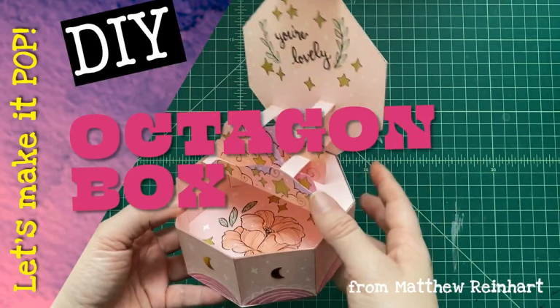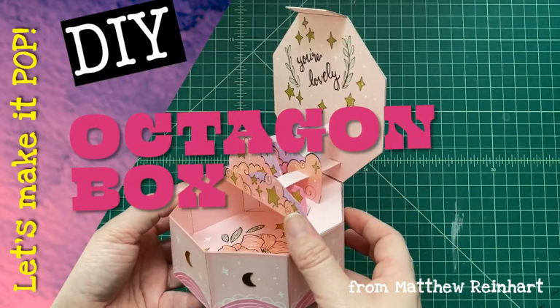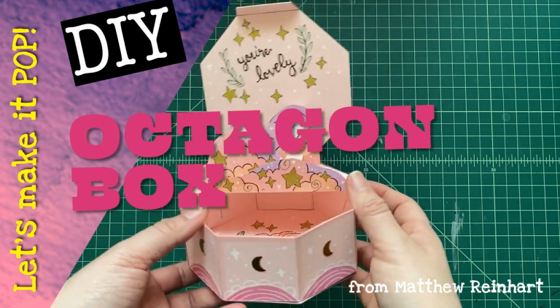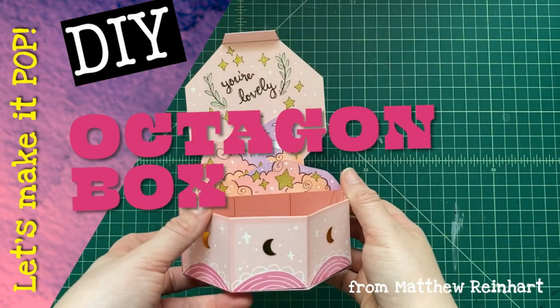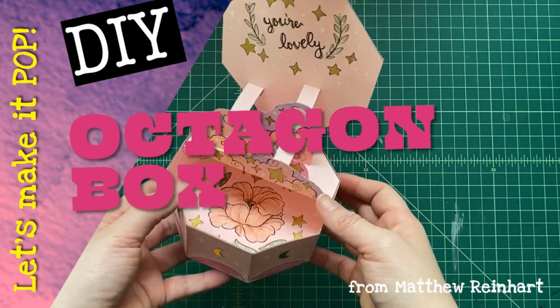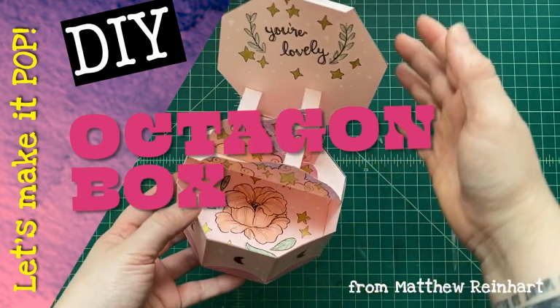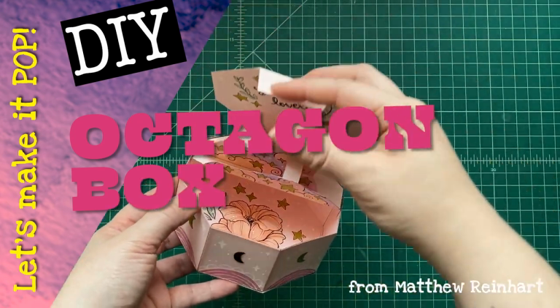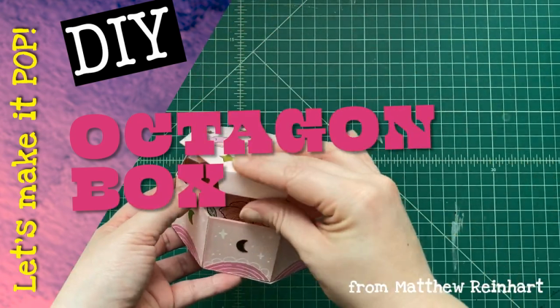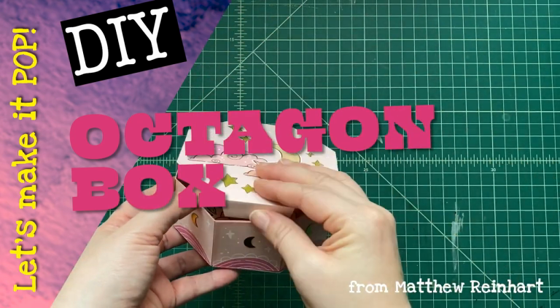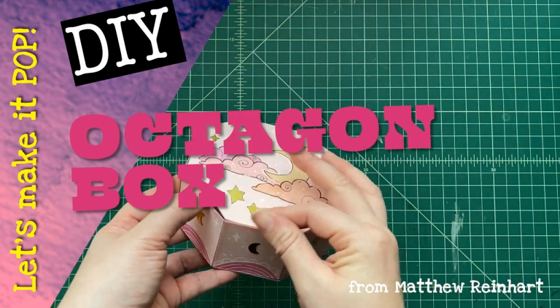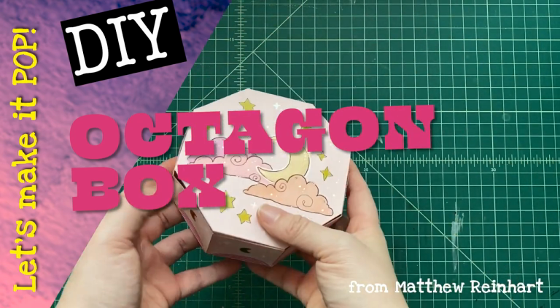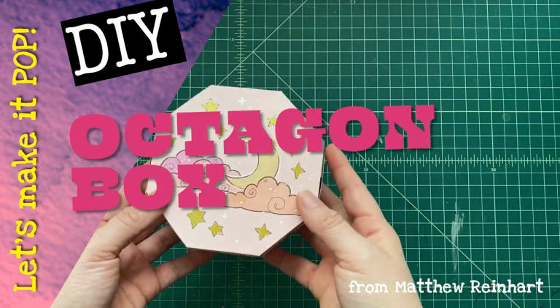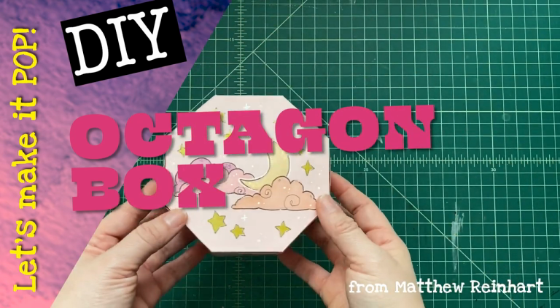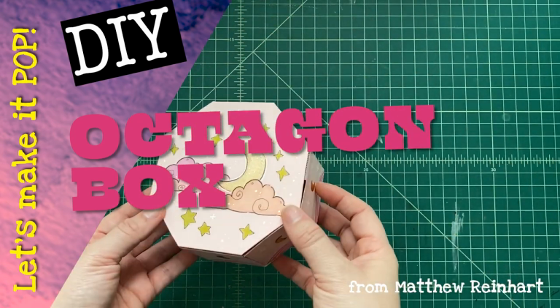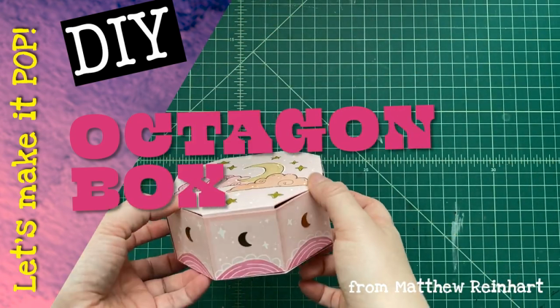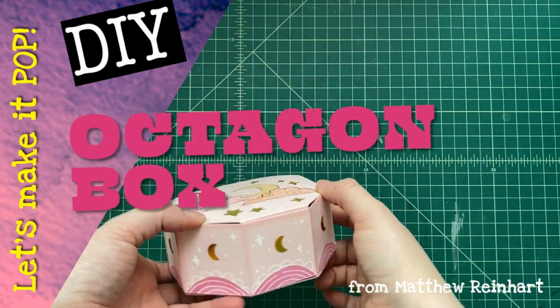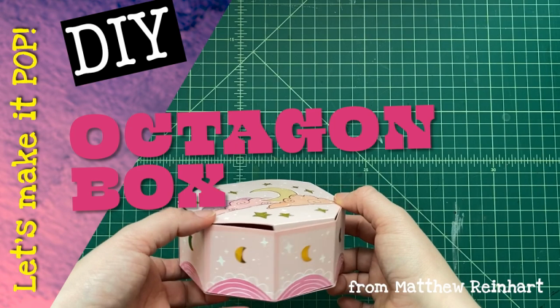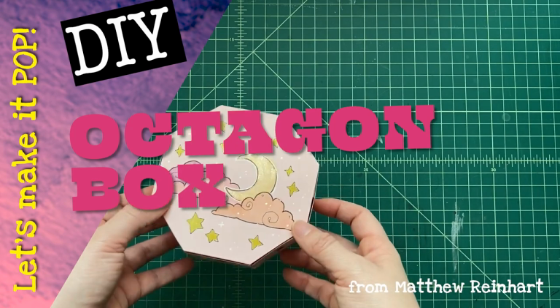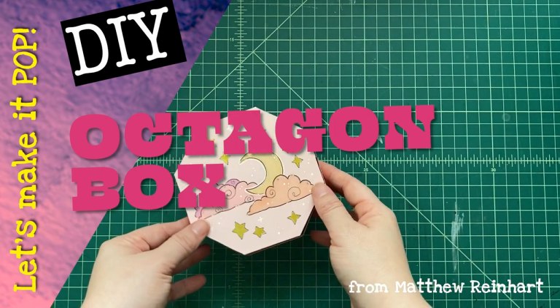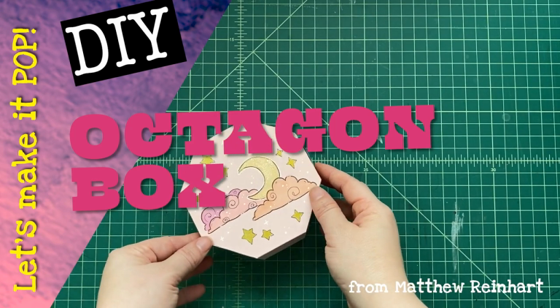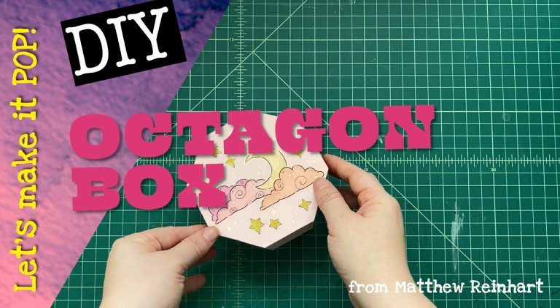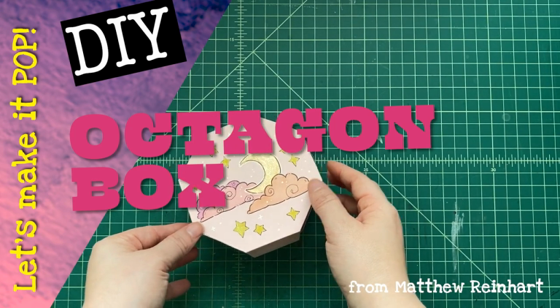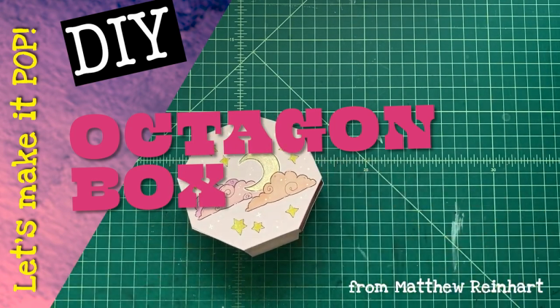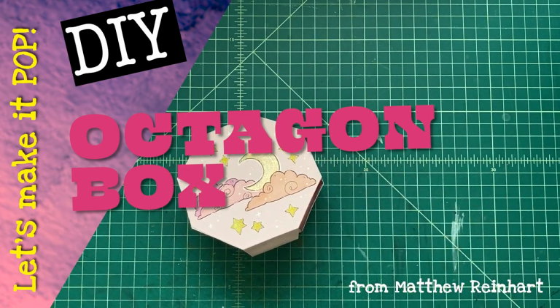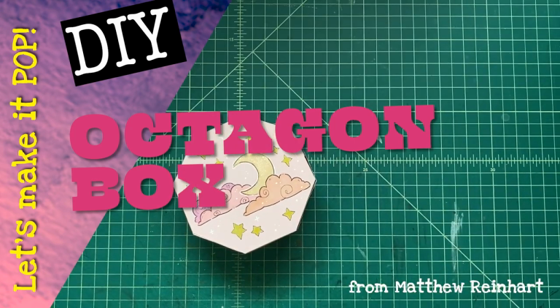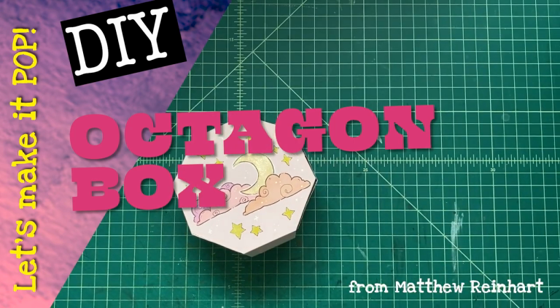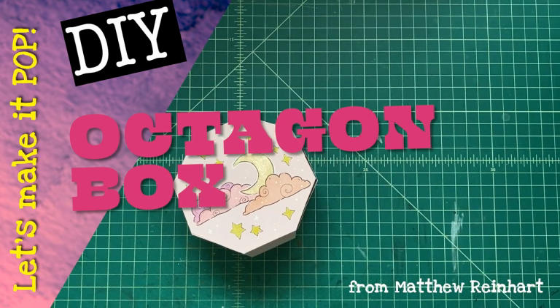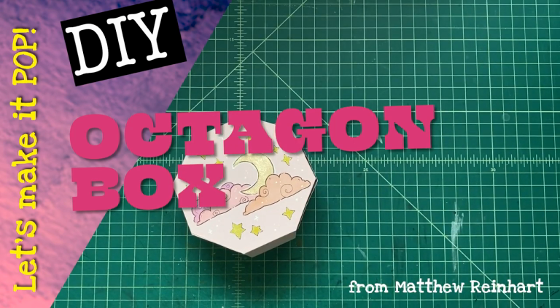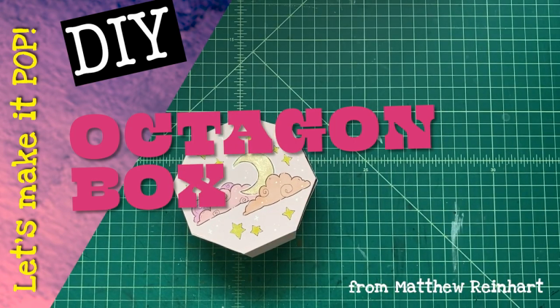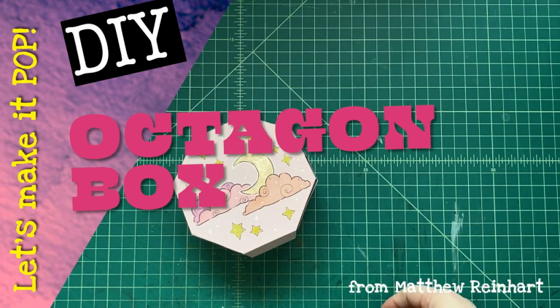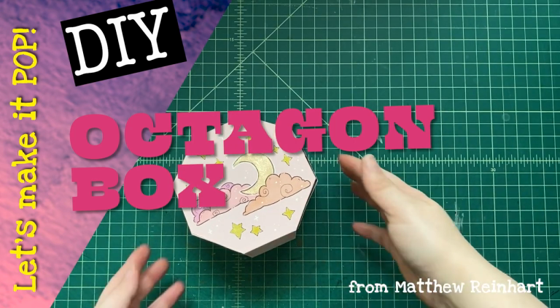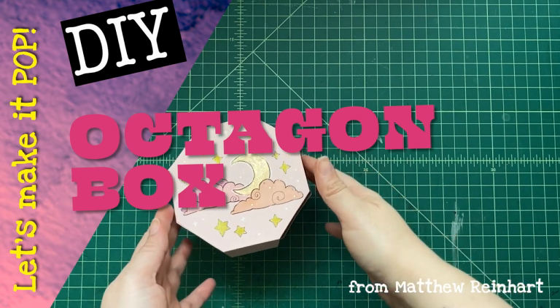Hey everybody, this is Matthew Ryan Art. Thank you for joining me making this really cool octagon box — I hope you've liked it. I hope you make your own really cool one. Be sure to hit like and subscribe, and I'll see you next time. Bye!